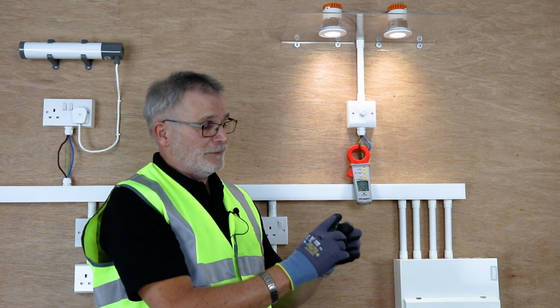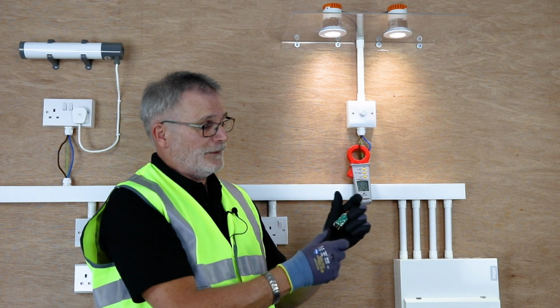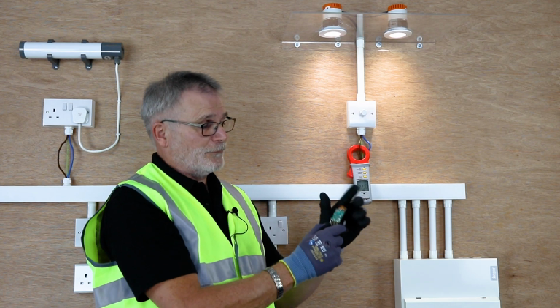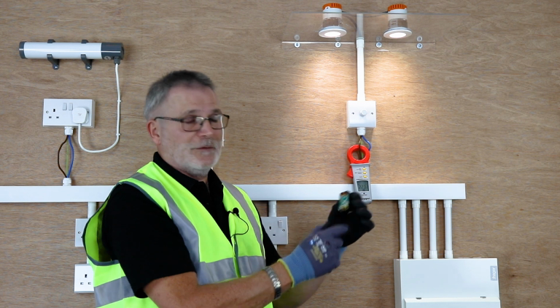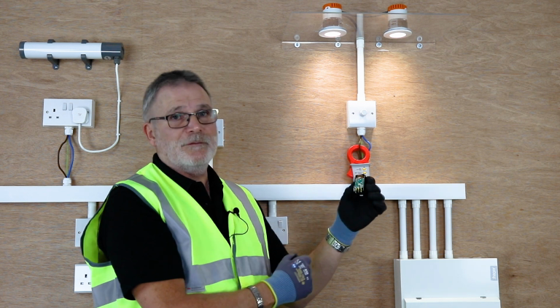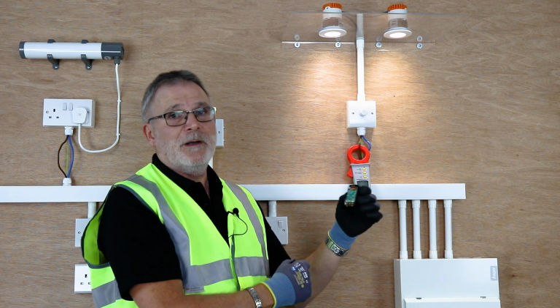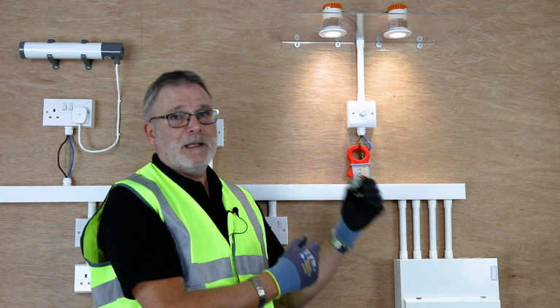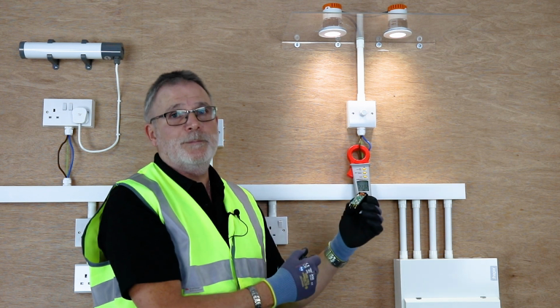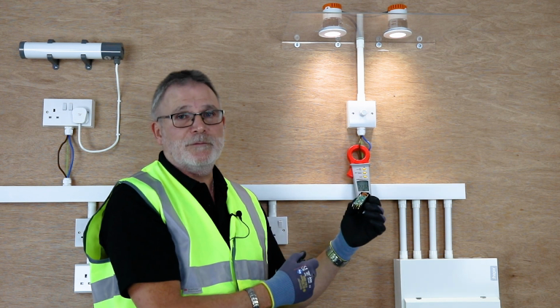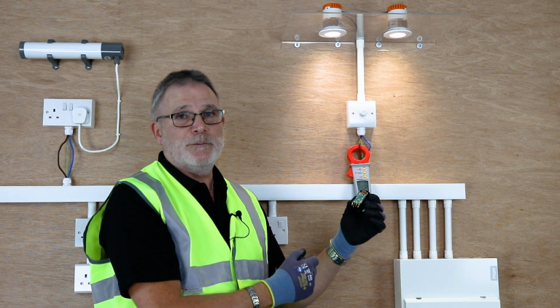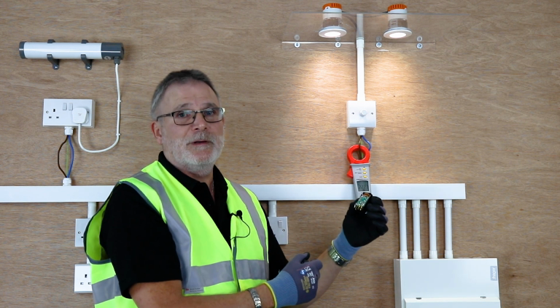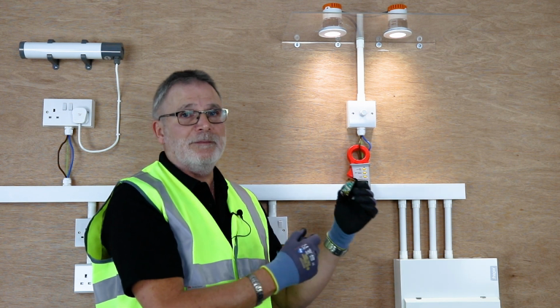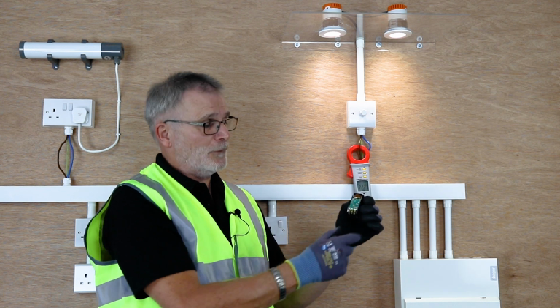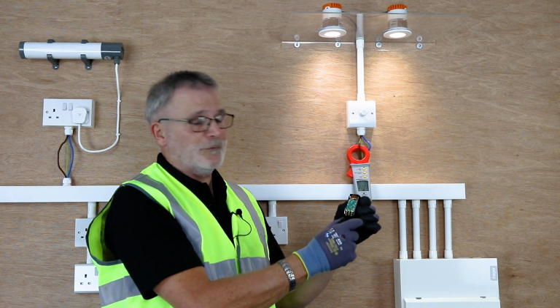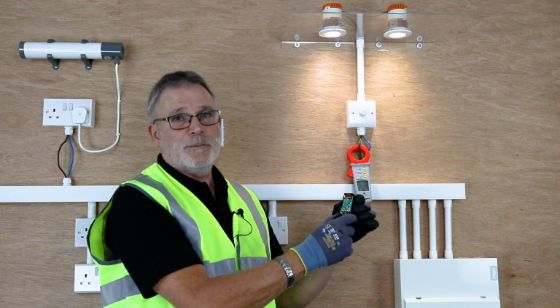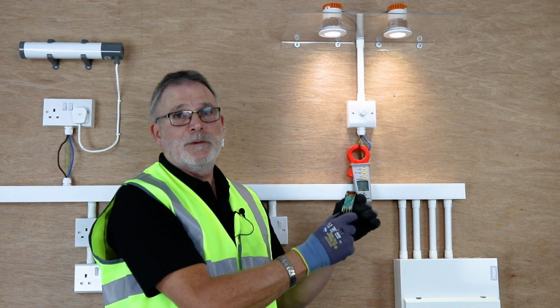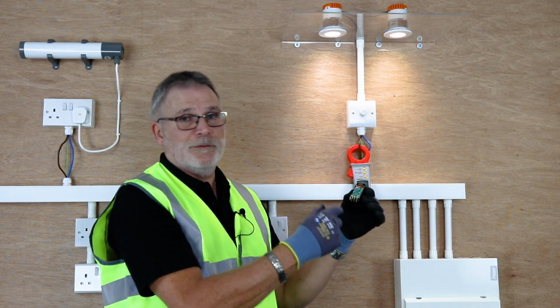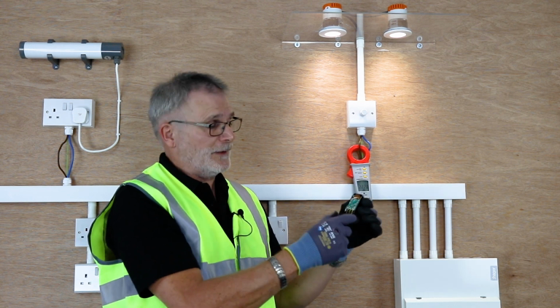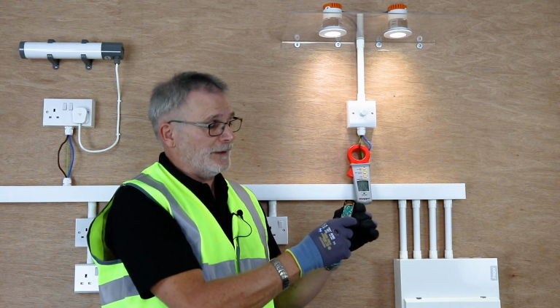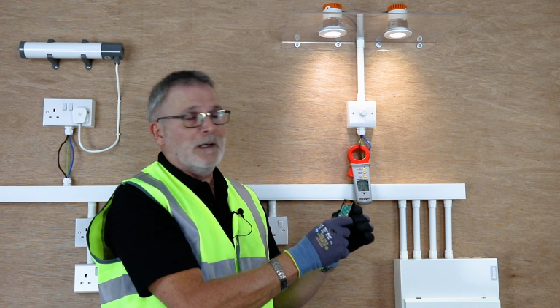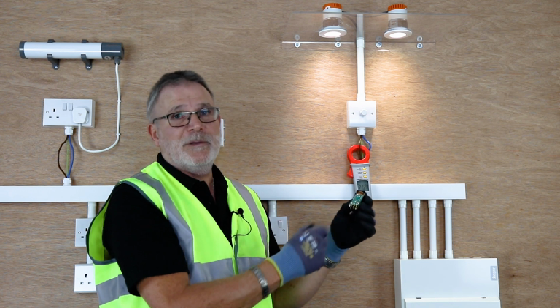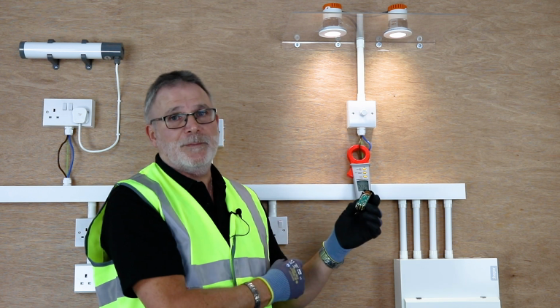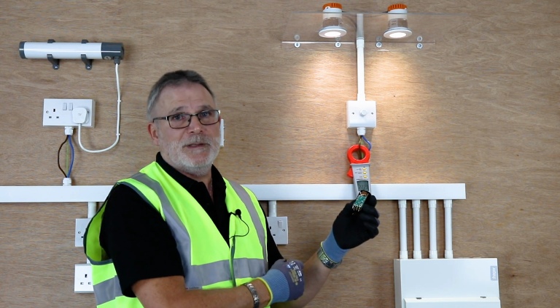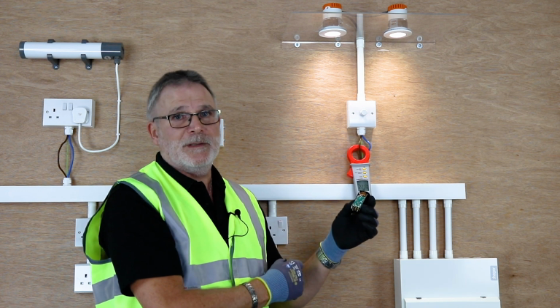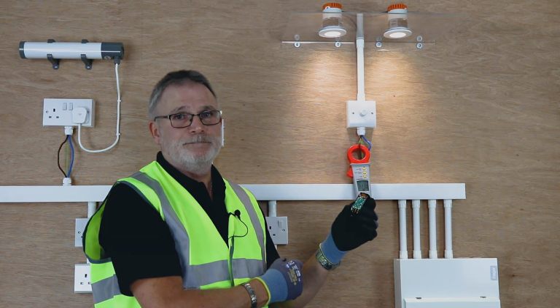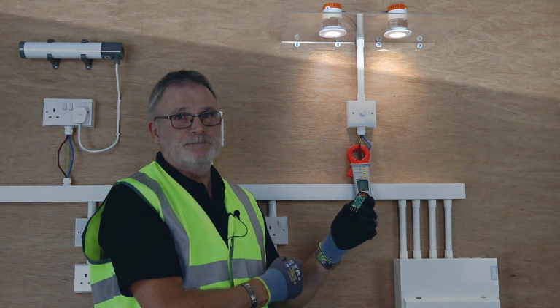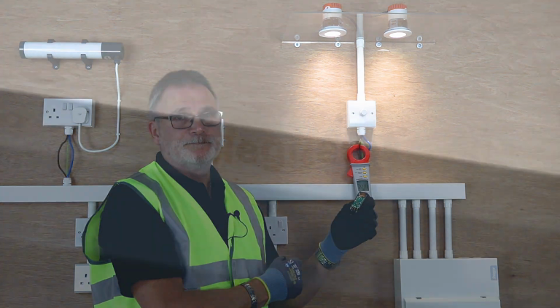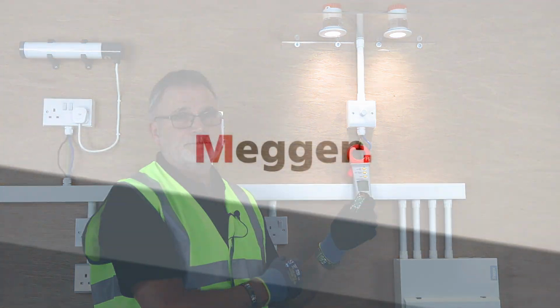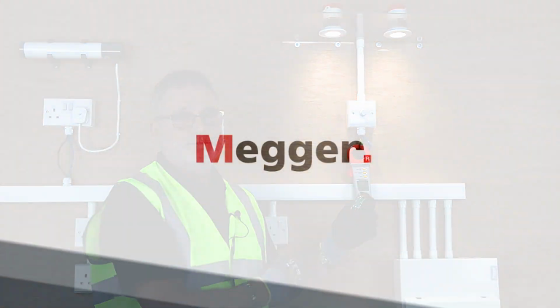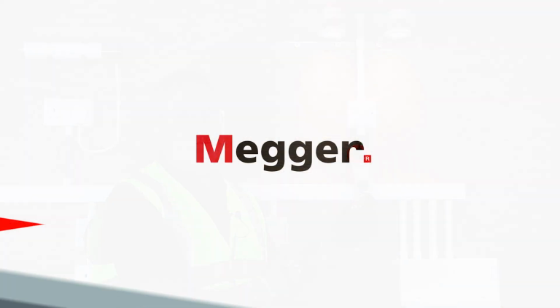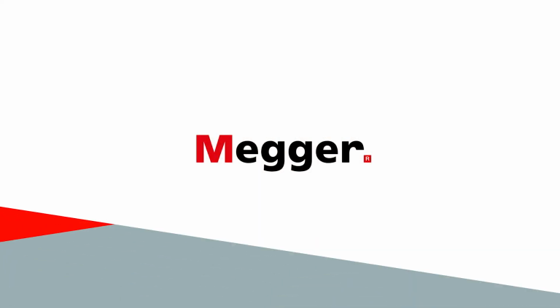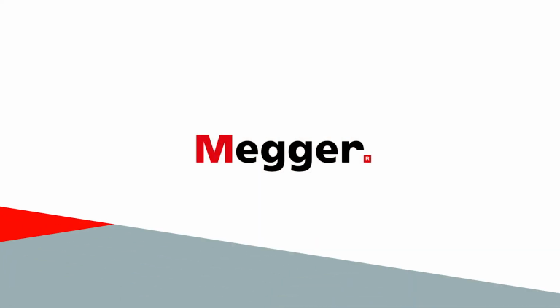Depending on the rating of this dimmer, it could be overloaded and then cause a problem with flickering and issues when dimming.